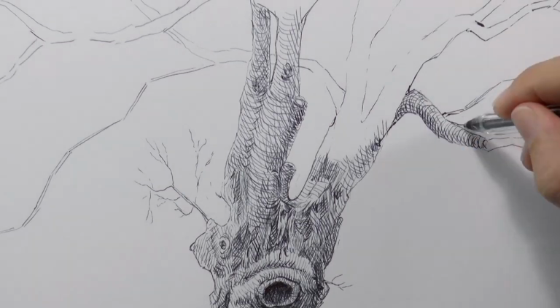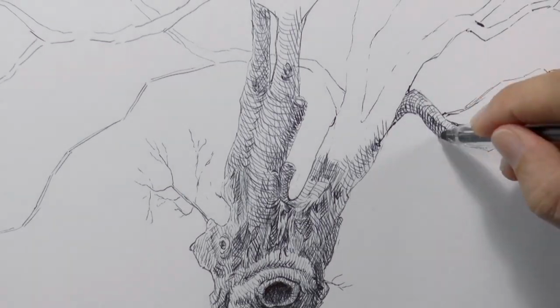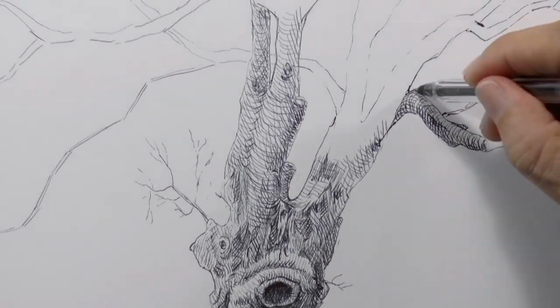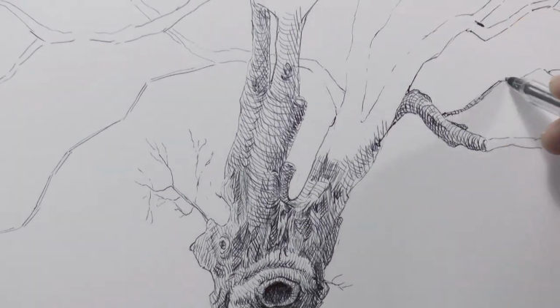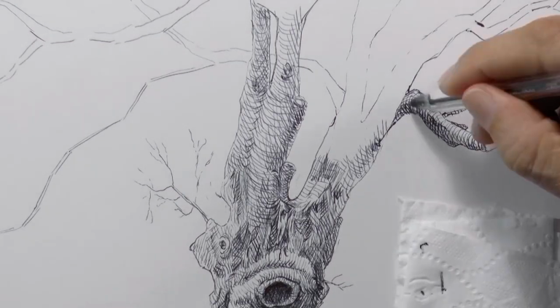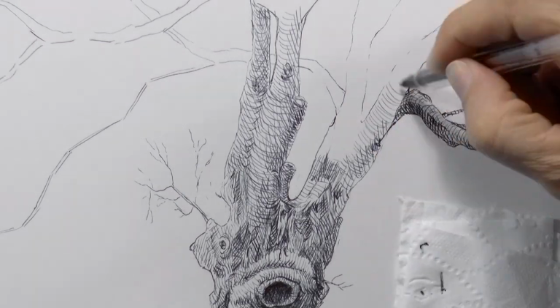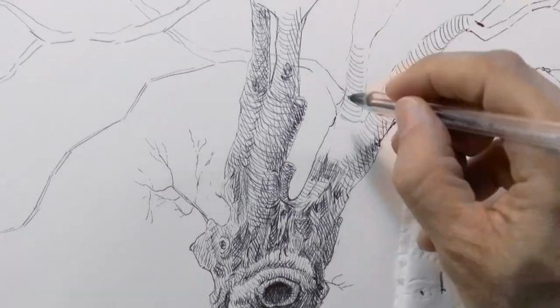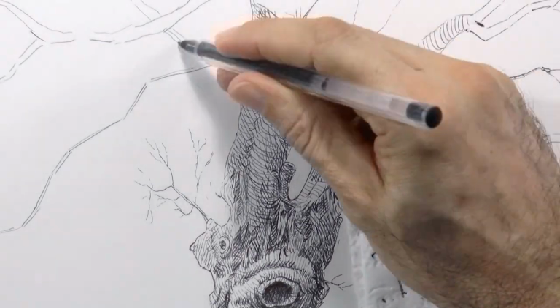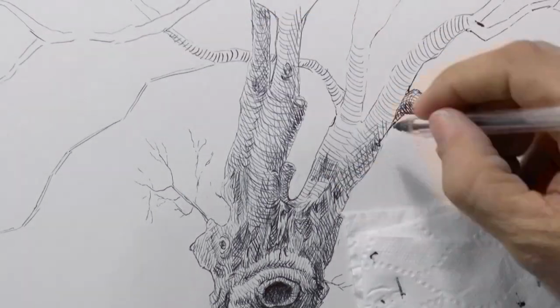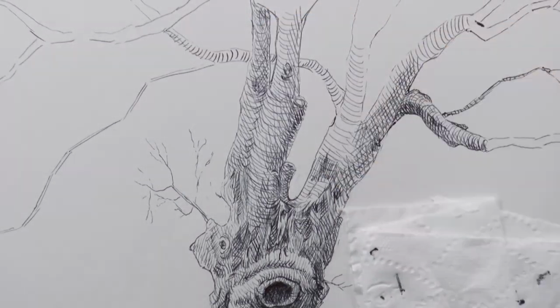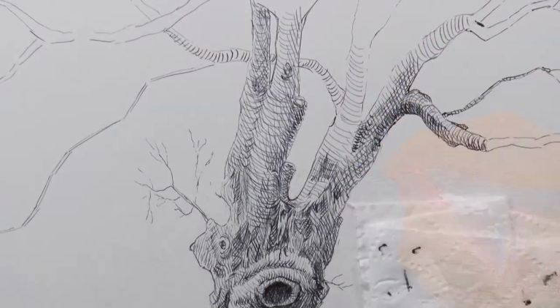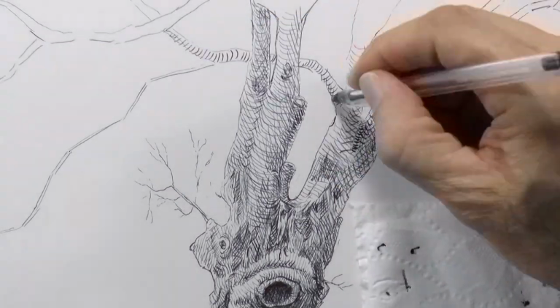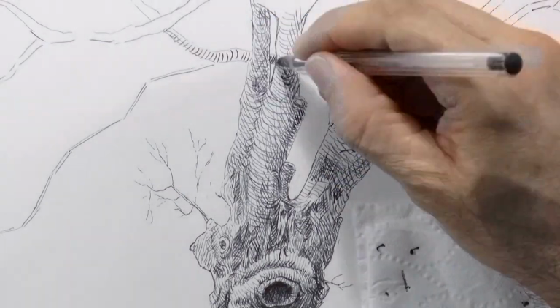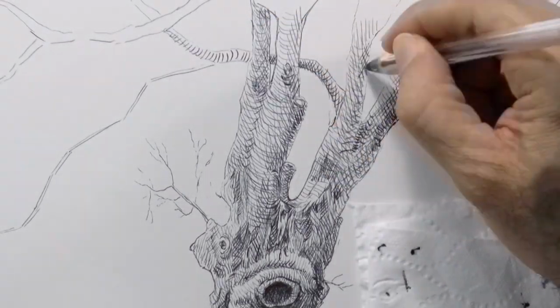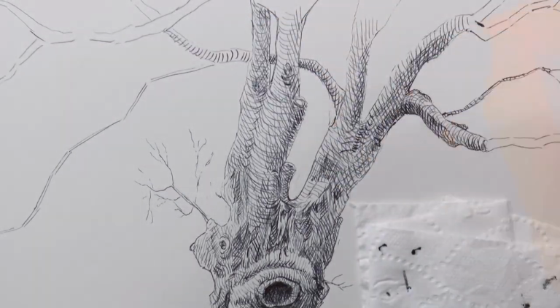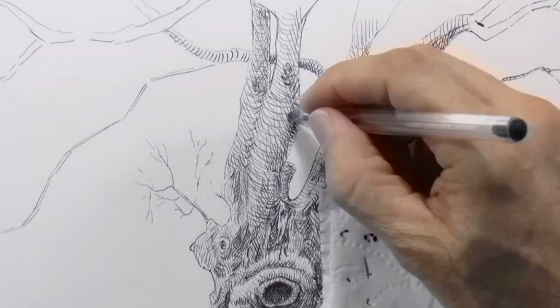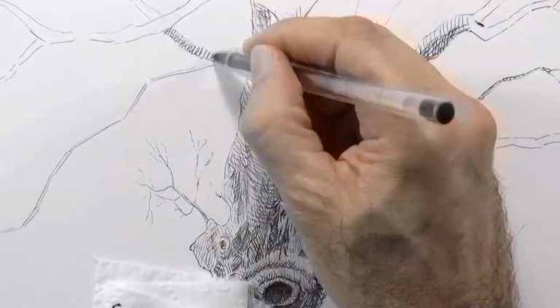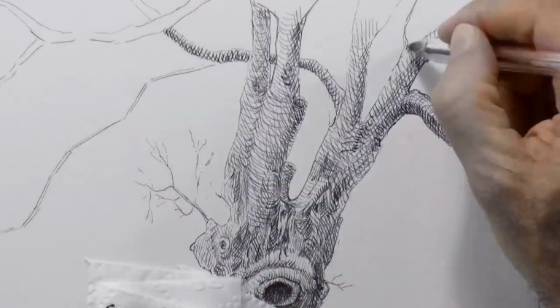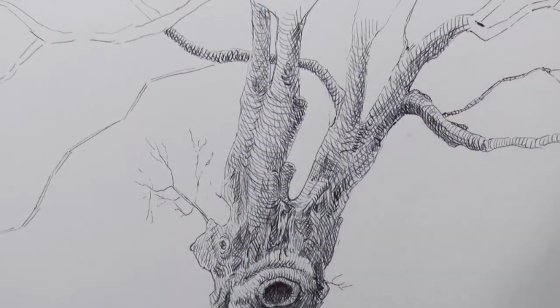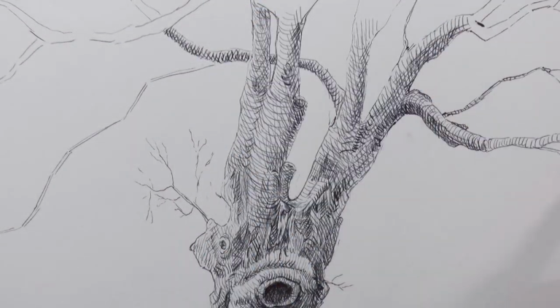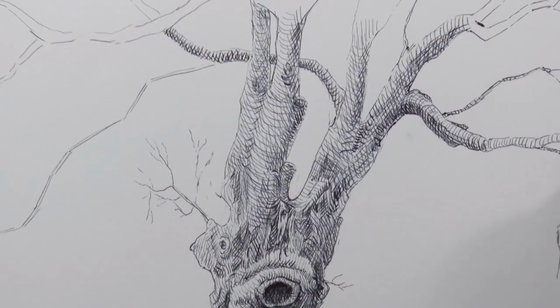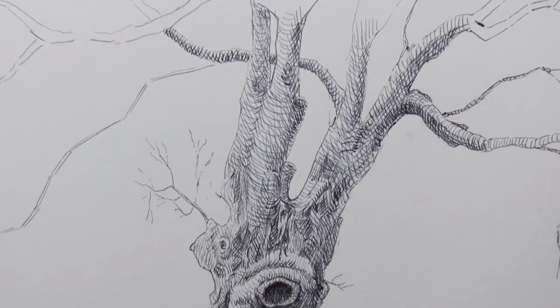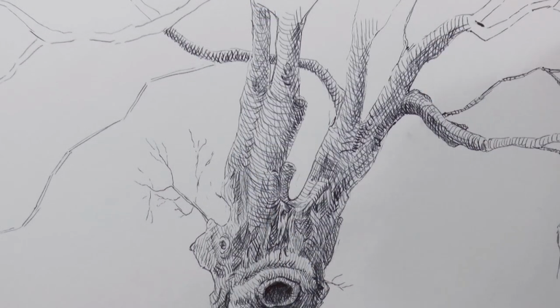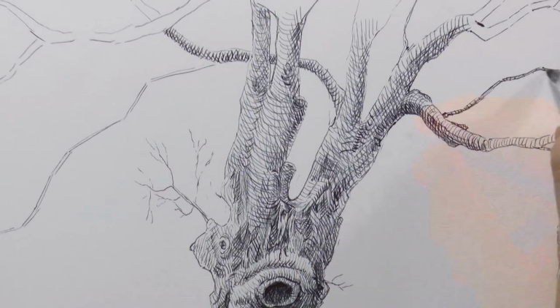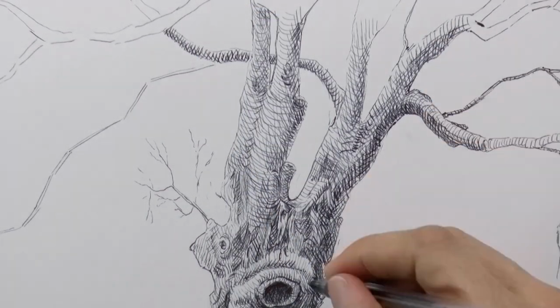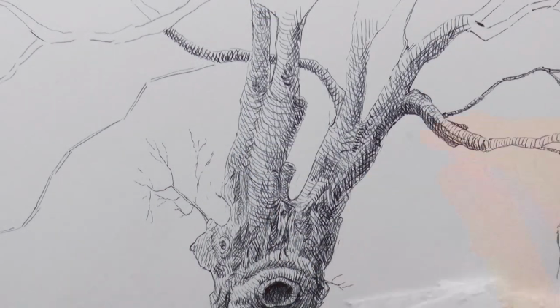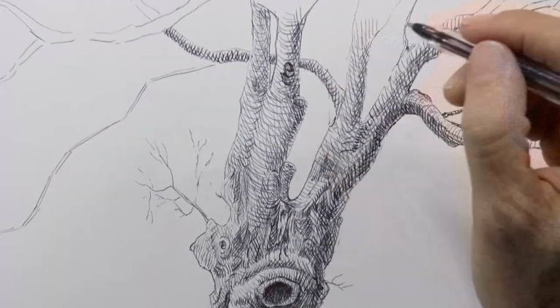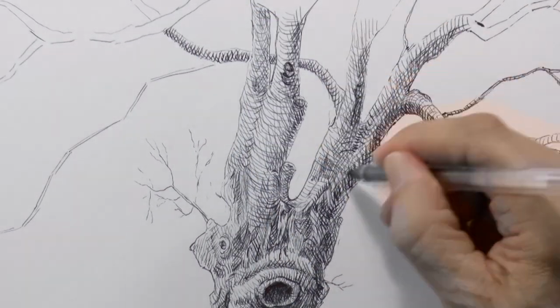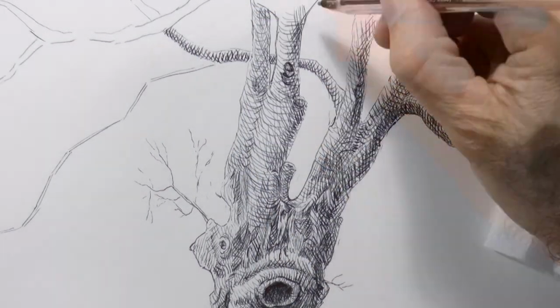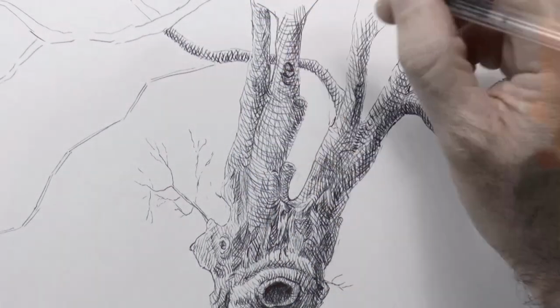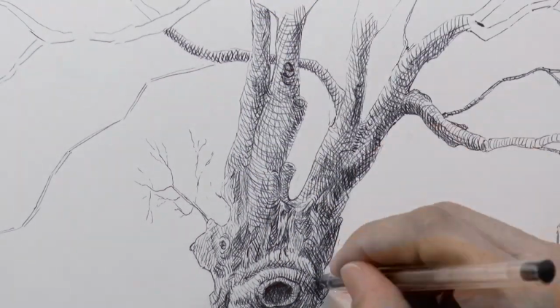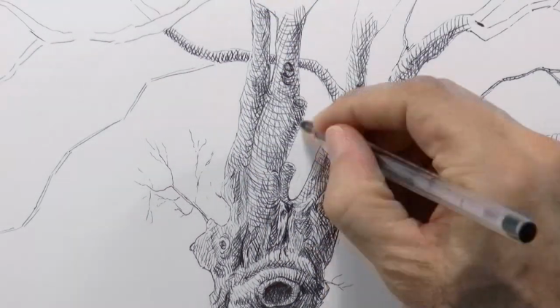I always keep a tissue paper handy to continuously clean the tip of the pen, because it creates little blobs of ink that if not removed may stain.